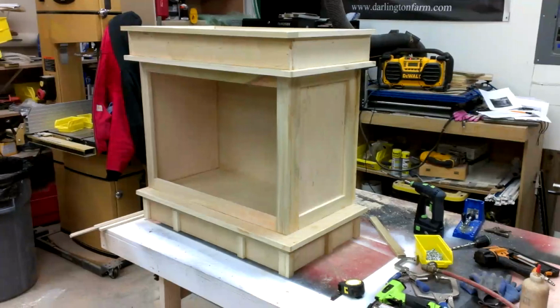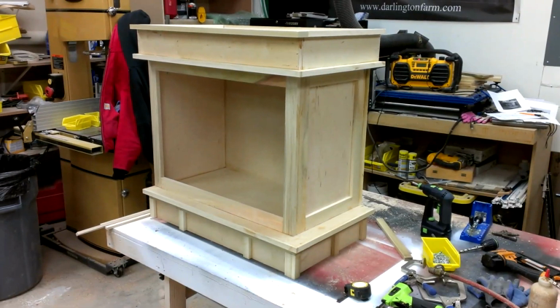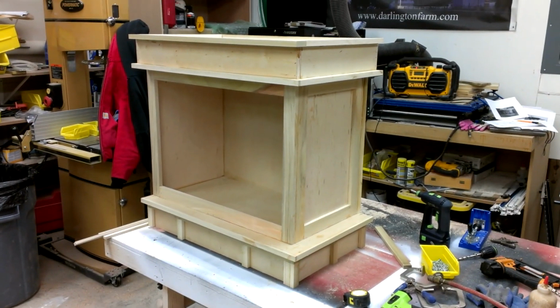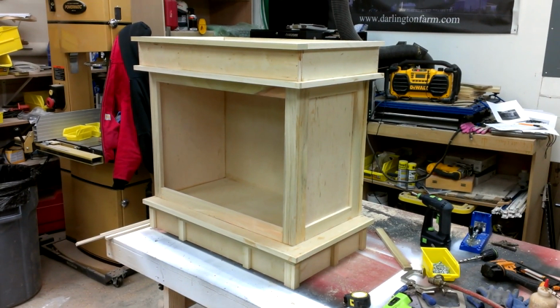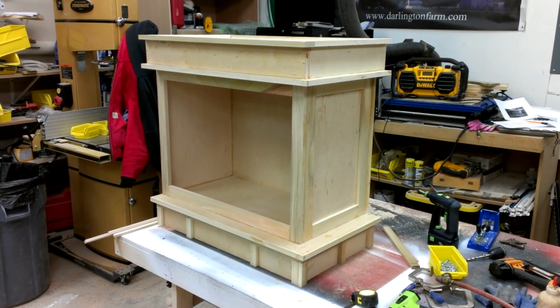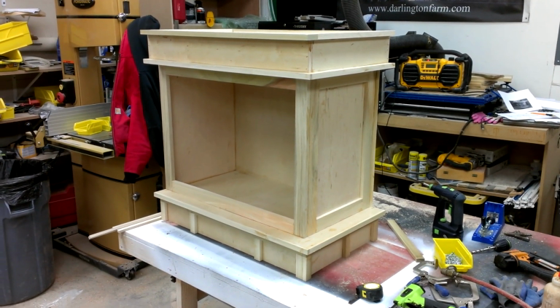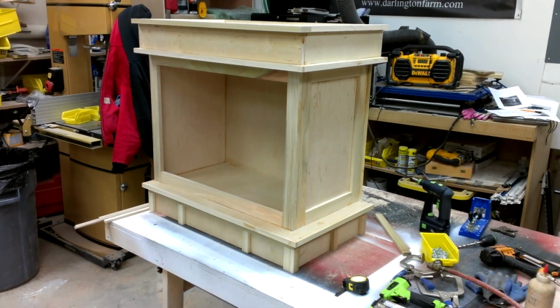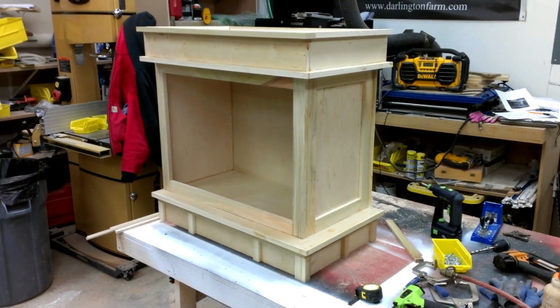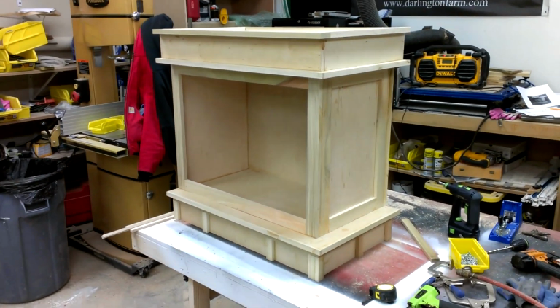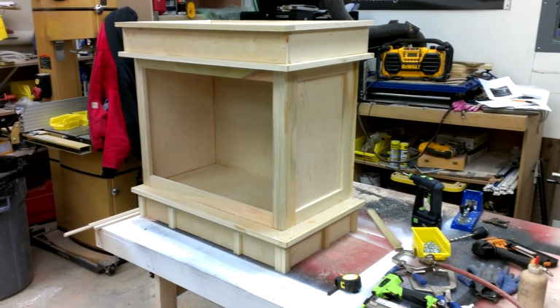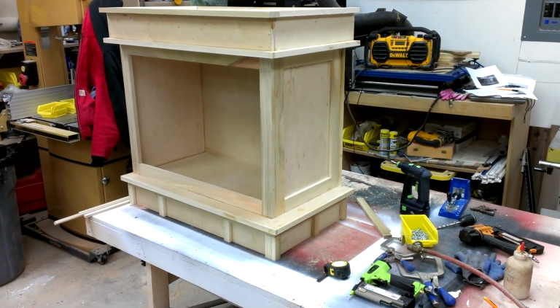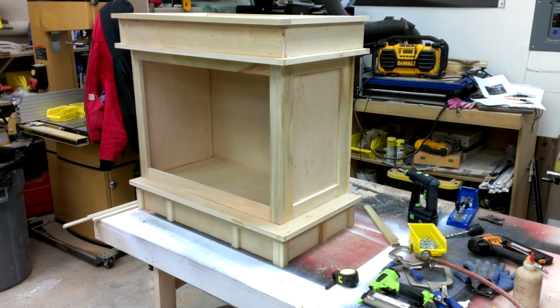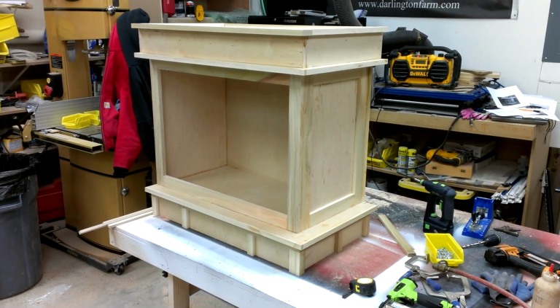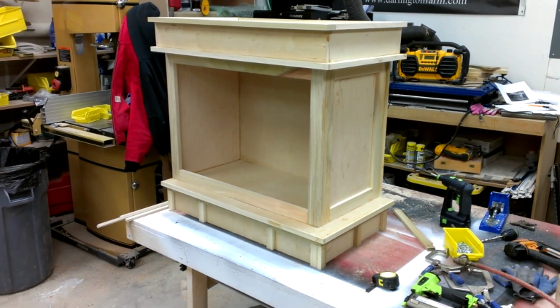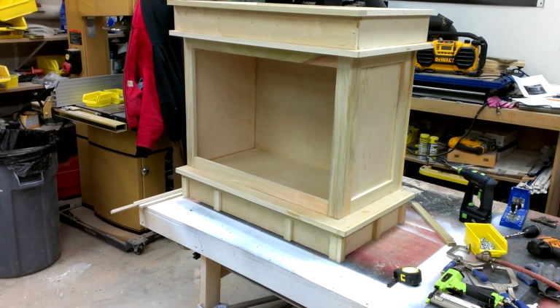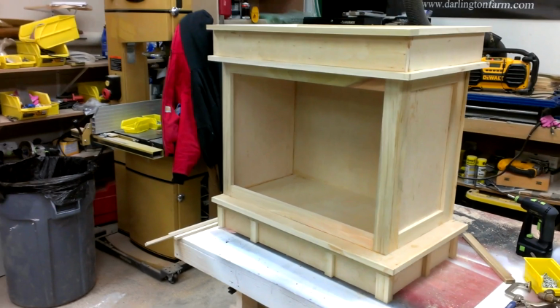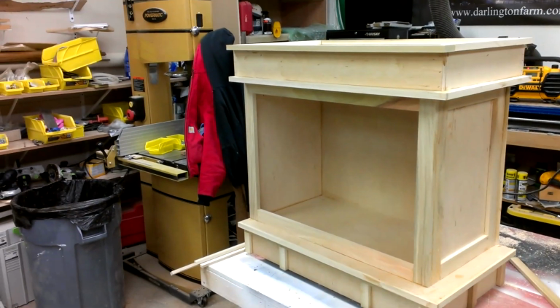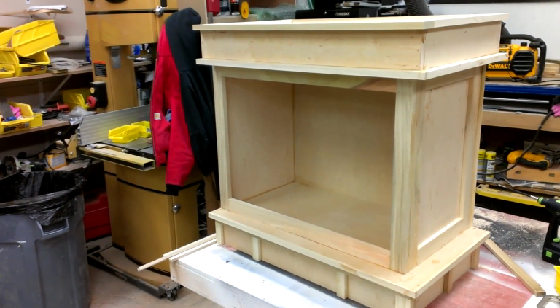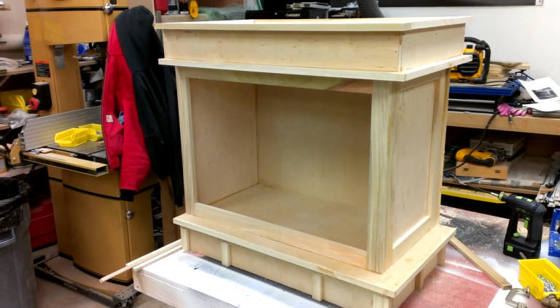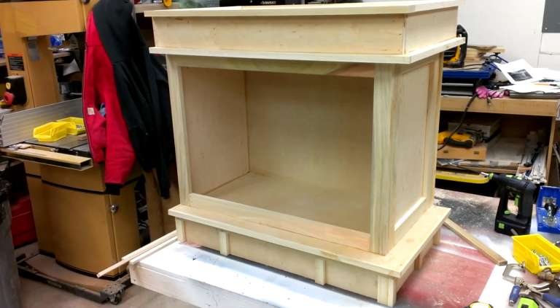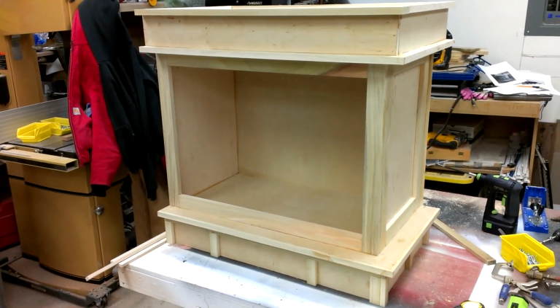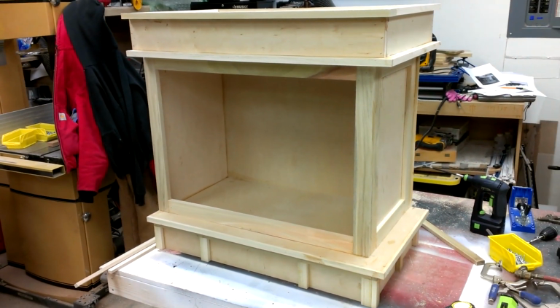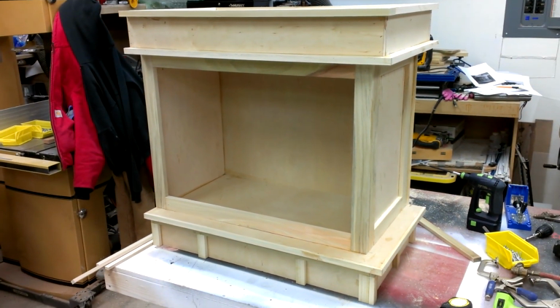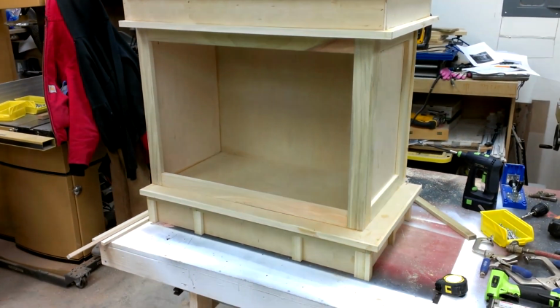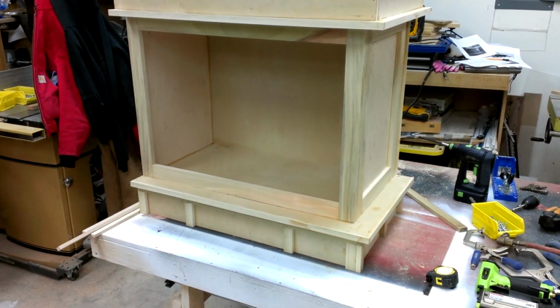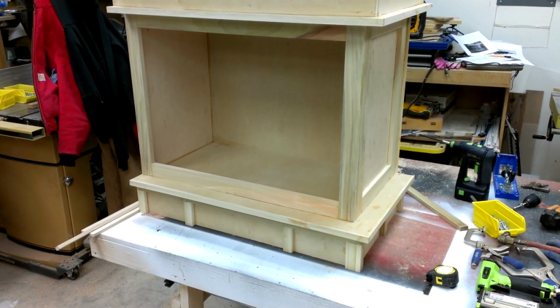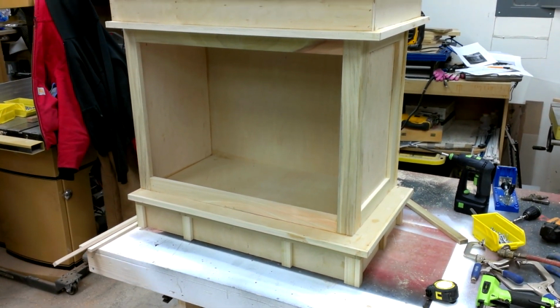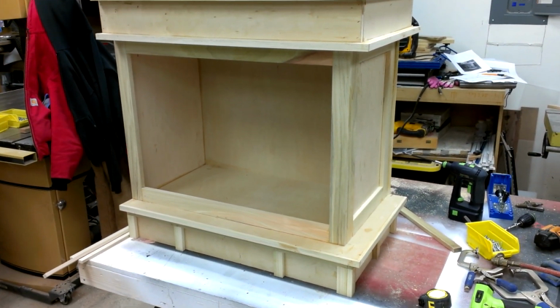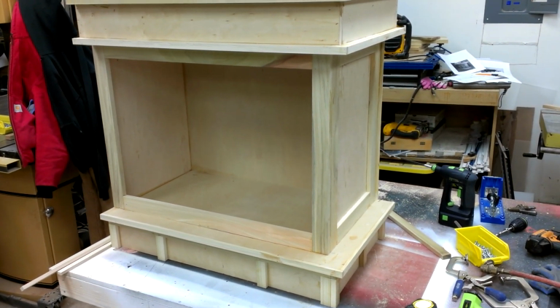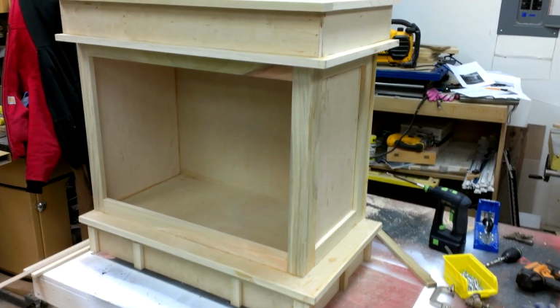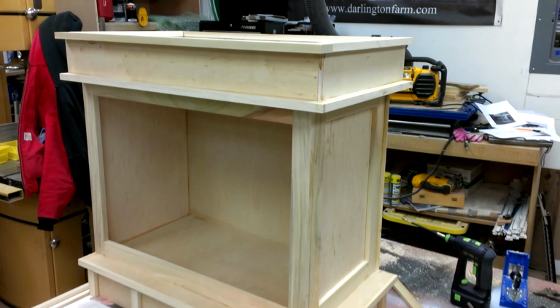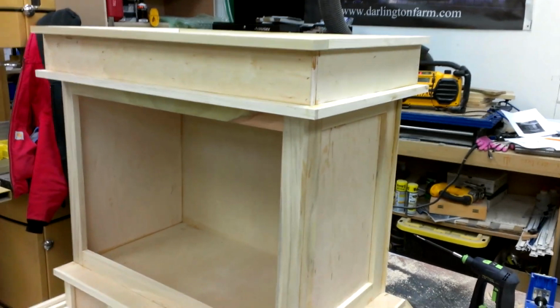Hi to YouTube, Darlington Farm here. Just another short video here. The Shrine Vanity here is coming along nicely. I'm pretty pleased with the progress today.